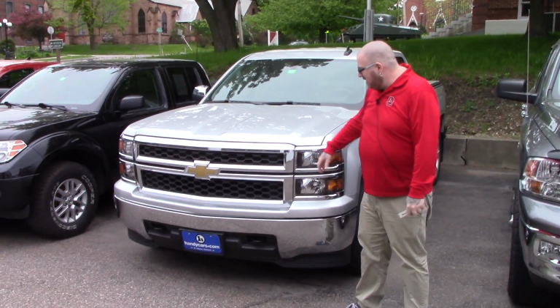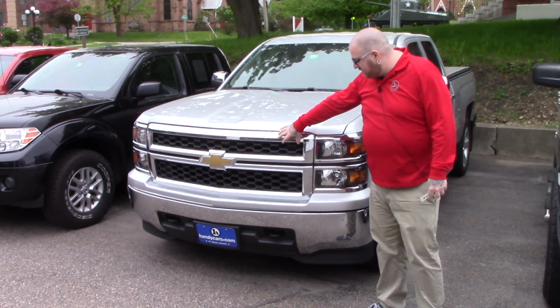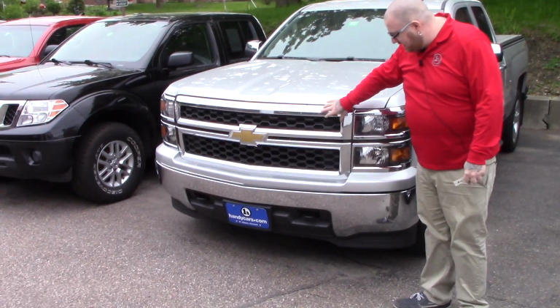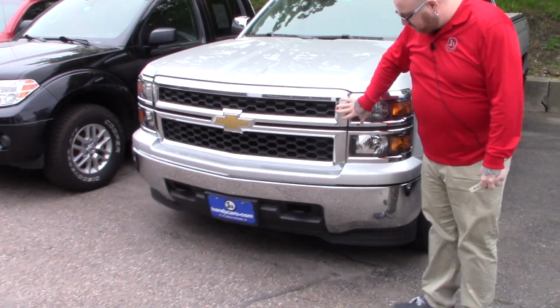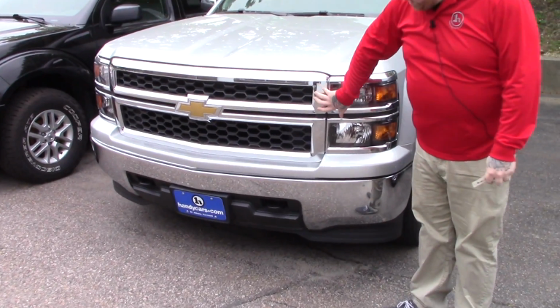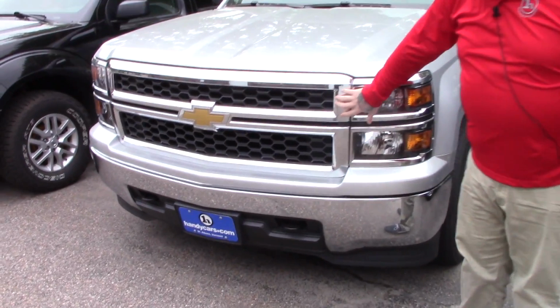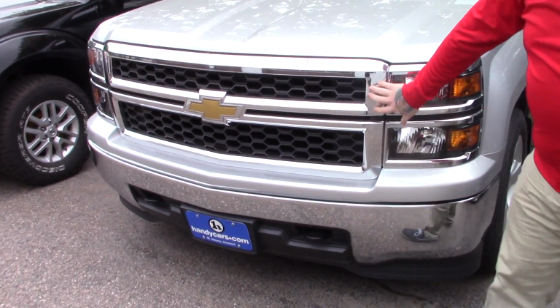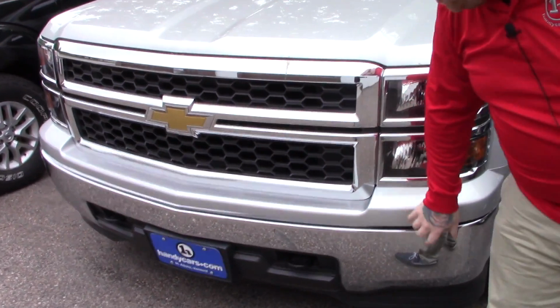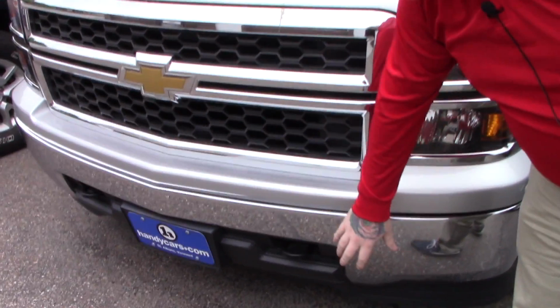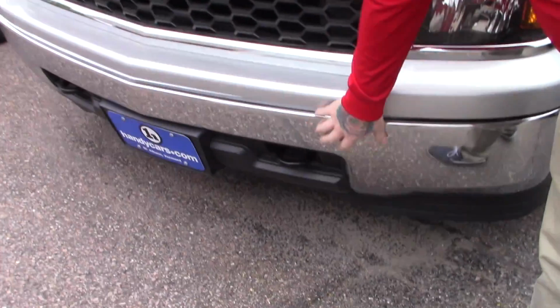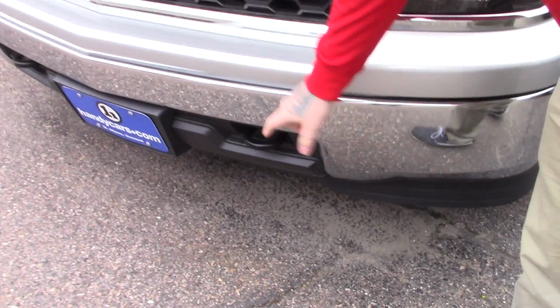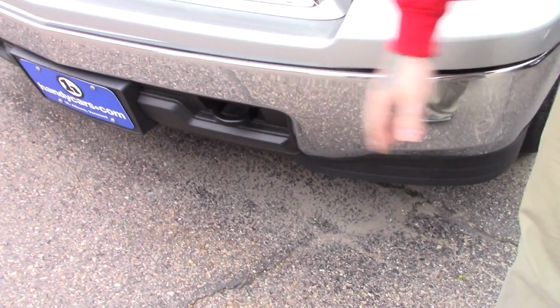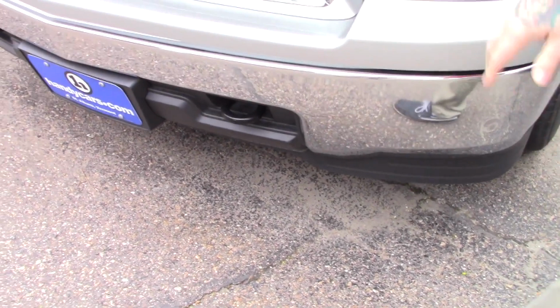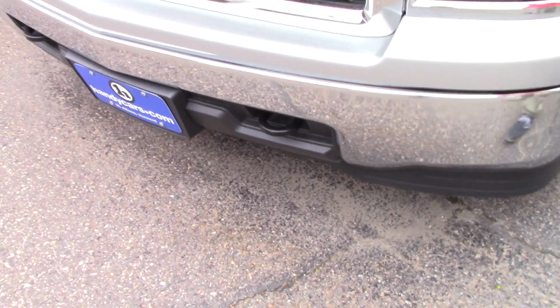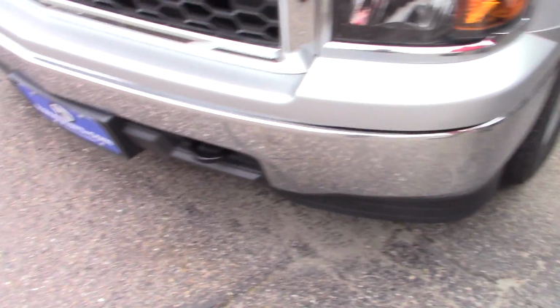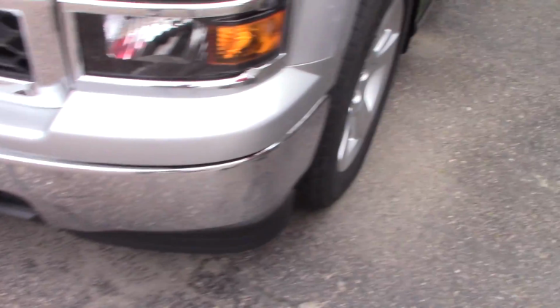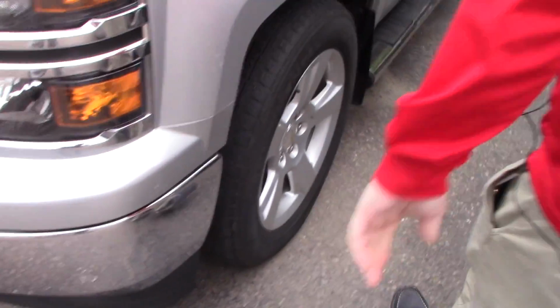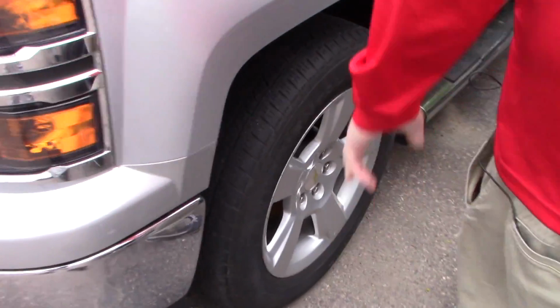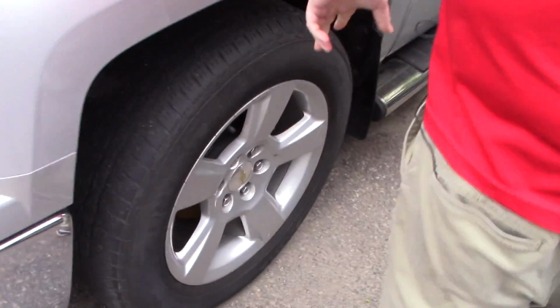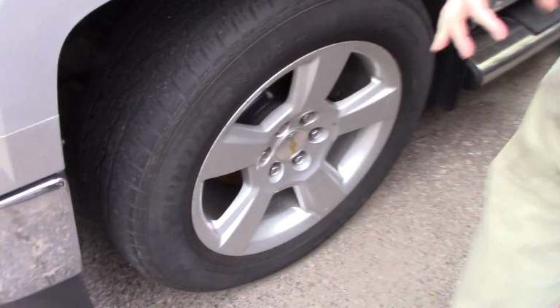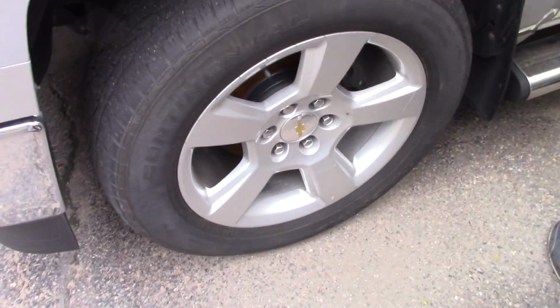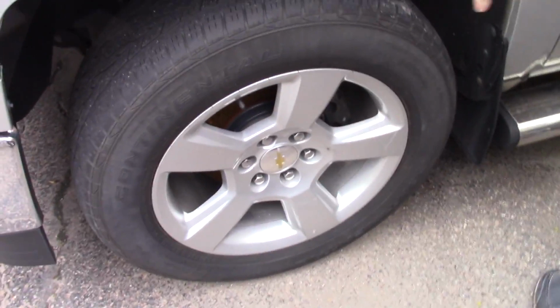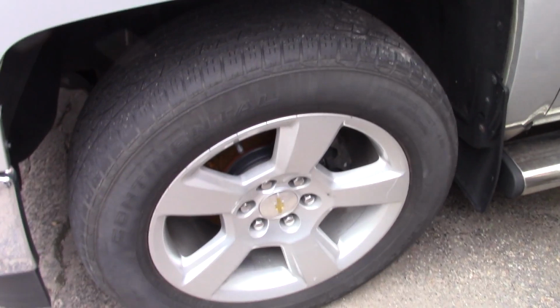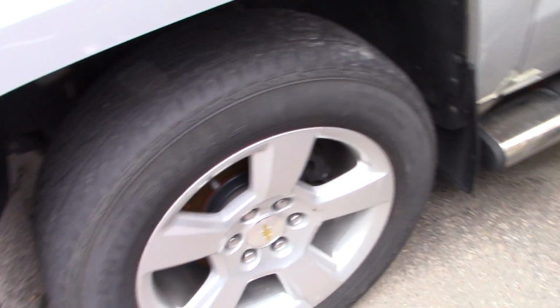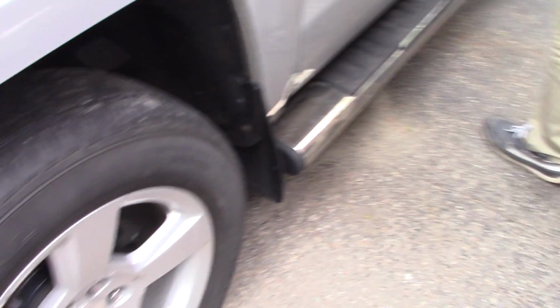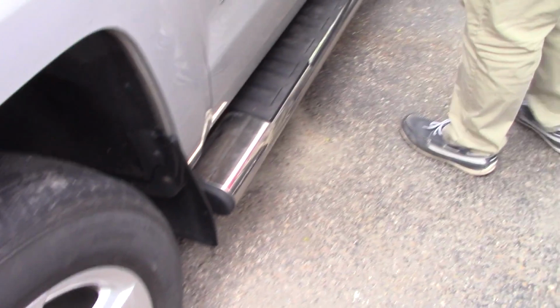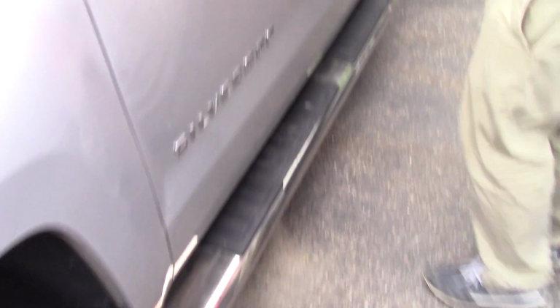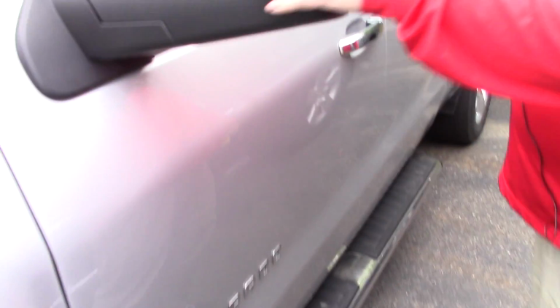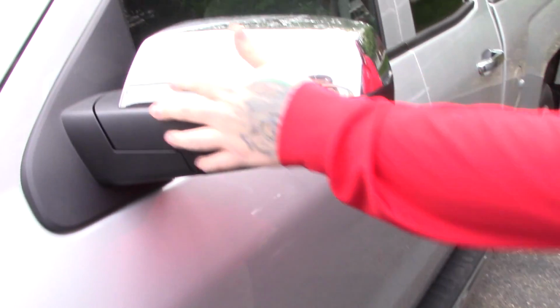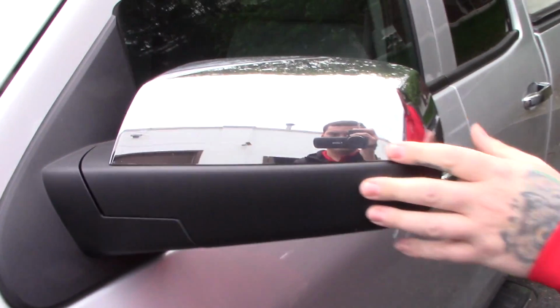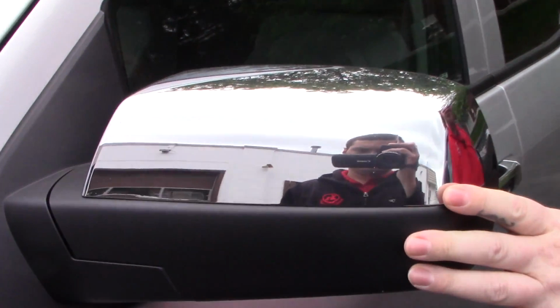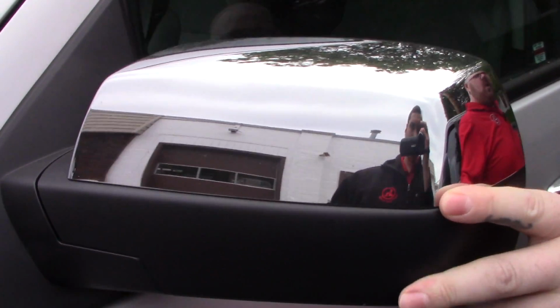As you can see, this has a nice chrome accent on the front grille here. It does have the chrome bumper with the tow hooks integrated. Coming down along the side of the vehicle, it is on the Chevy alloy wheels, and you've got the chrome caps on your mirrors here as well.